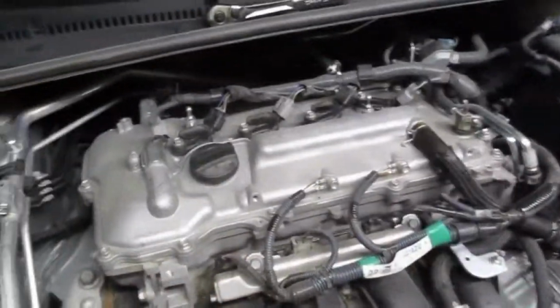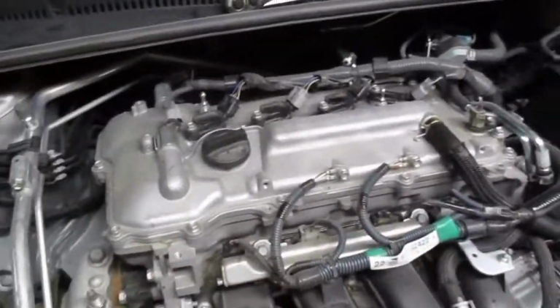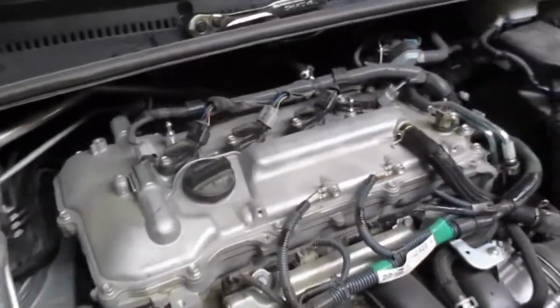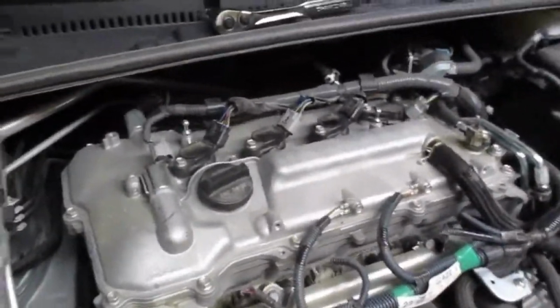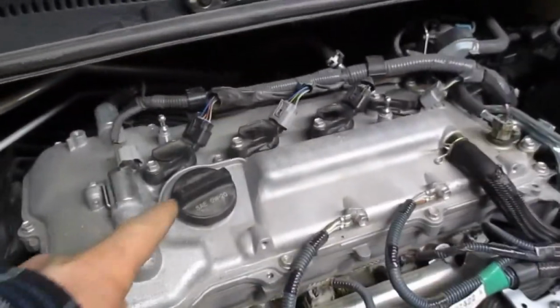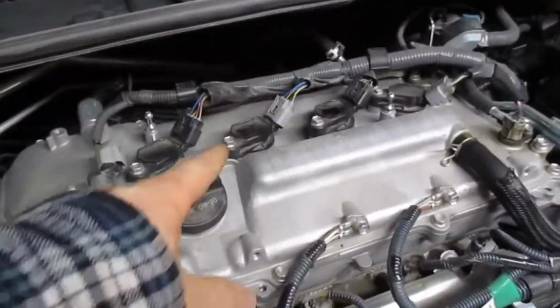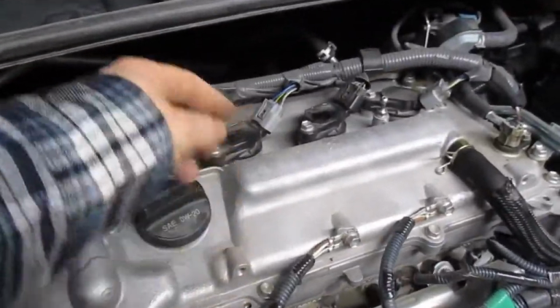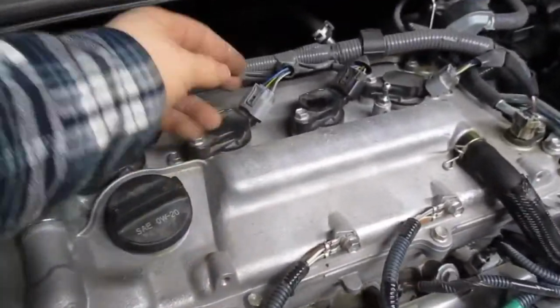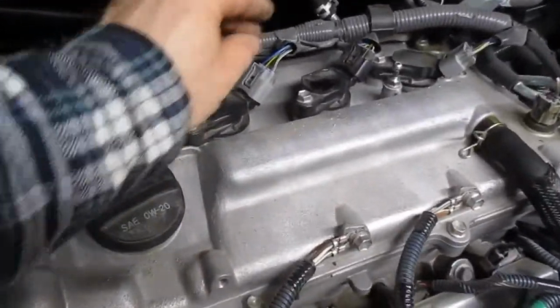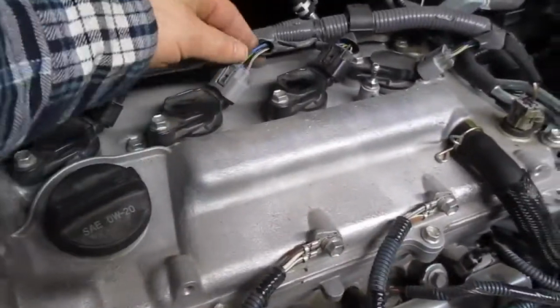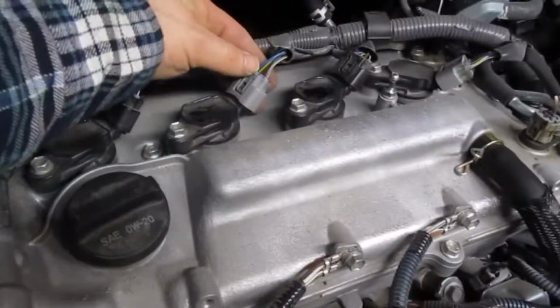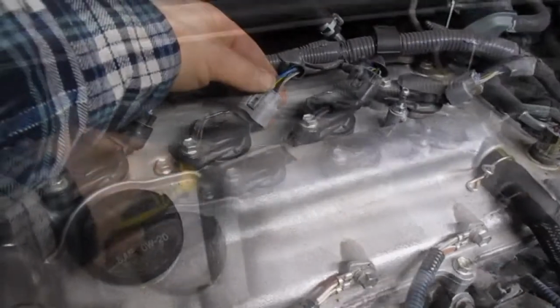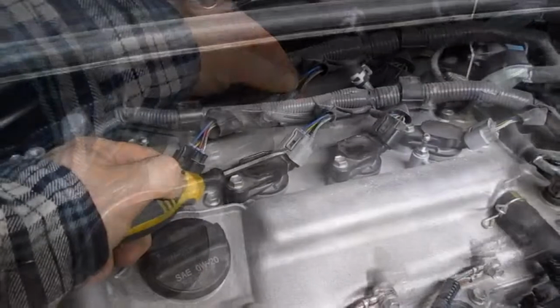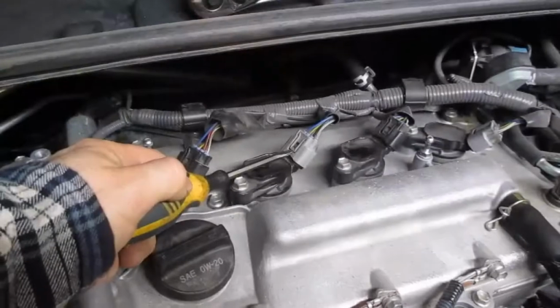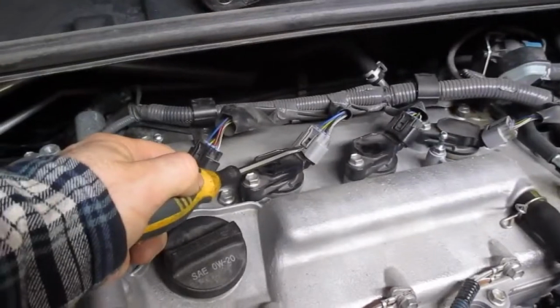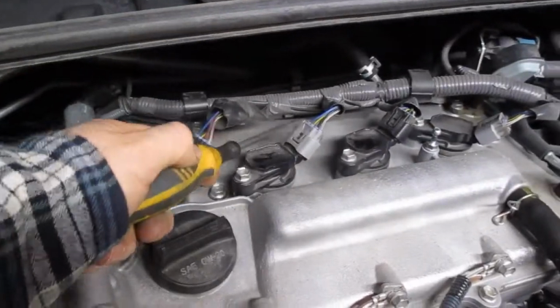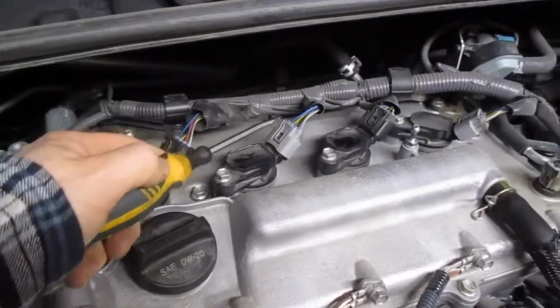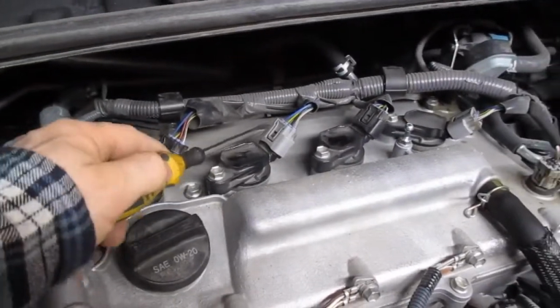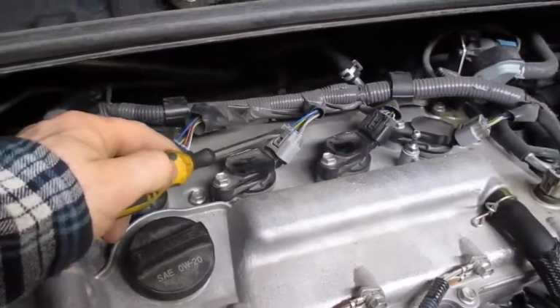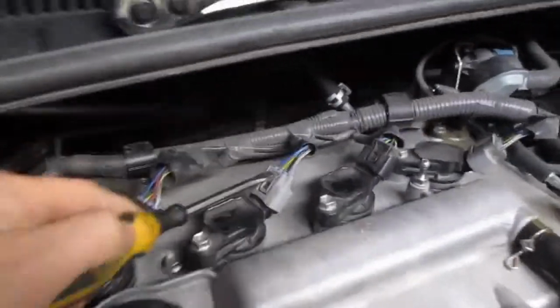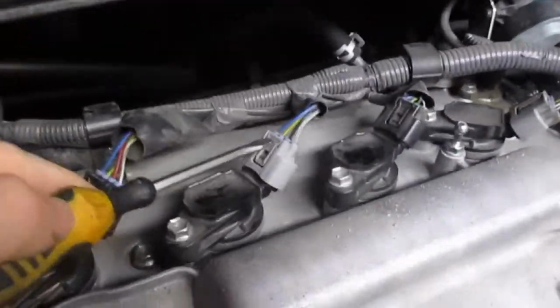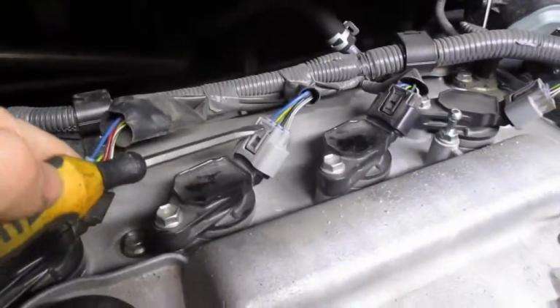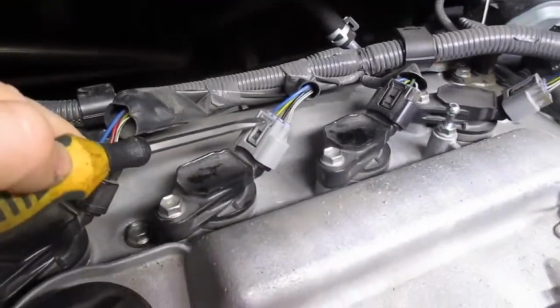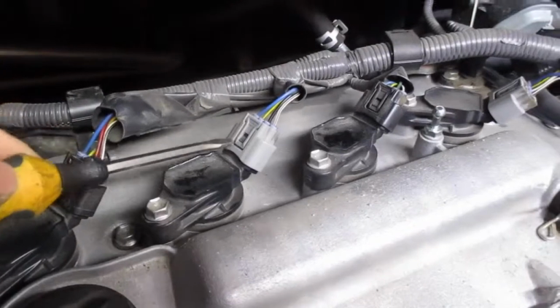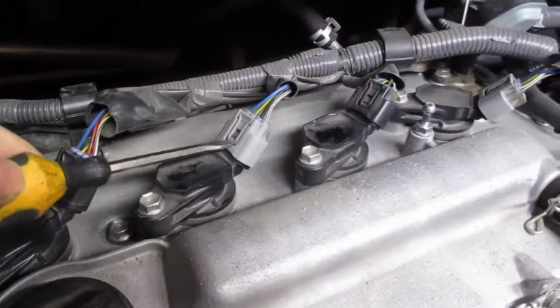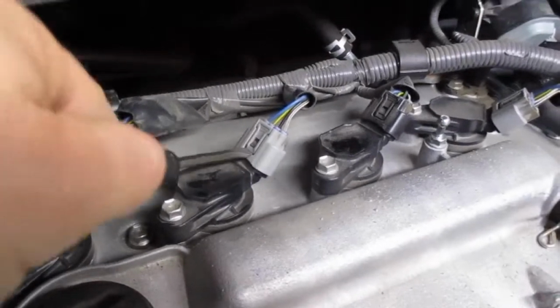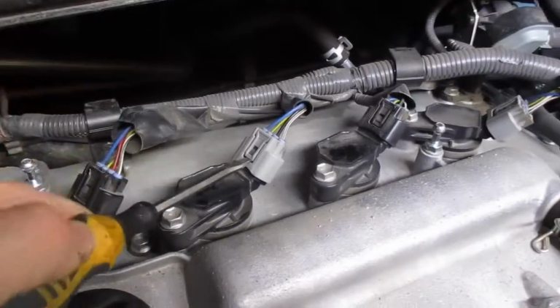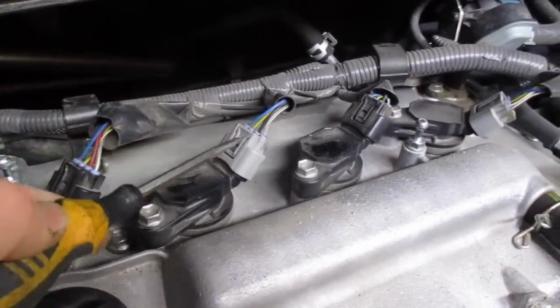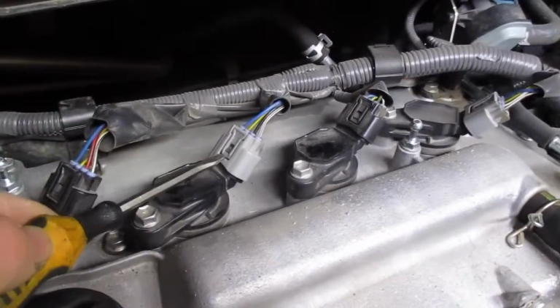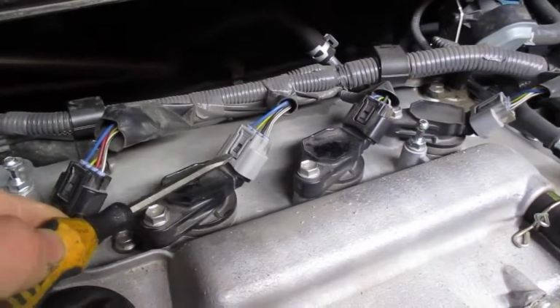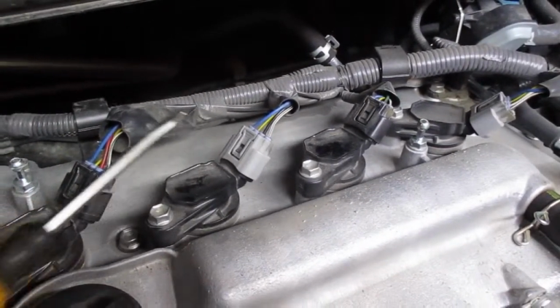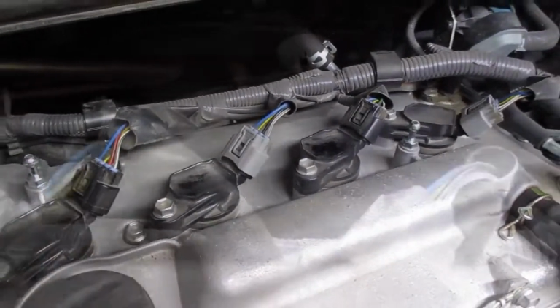To change the spark plugs, simply there's a tab here. You're going to push that down — my fingers are not strong enough to push those down — so you're going to push down up here with your thumb and then lightly just lift this up so you can slide it off.